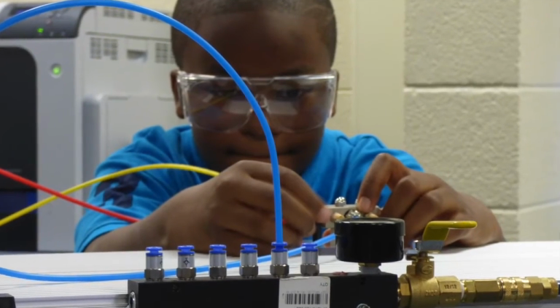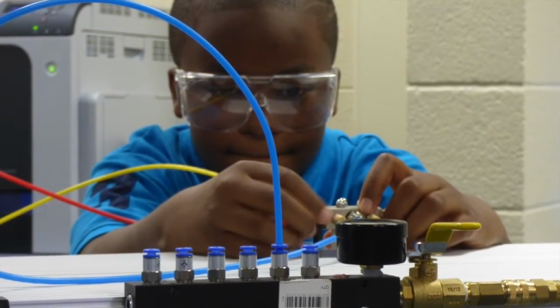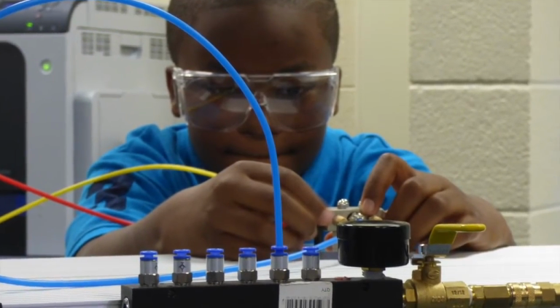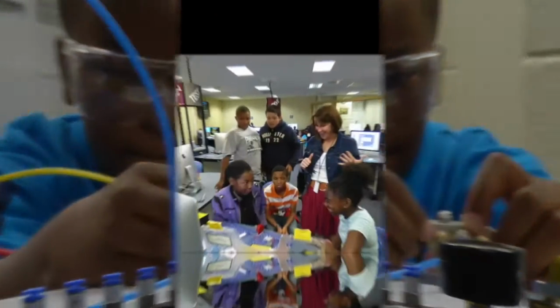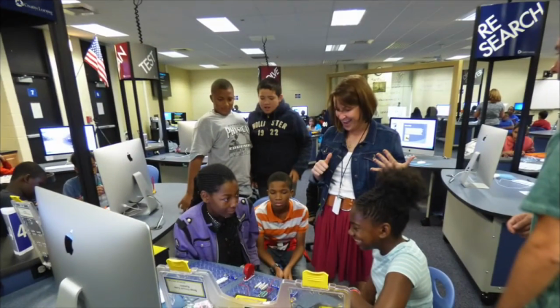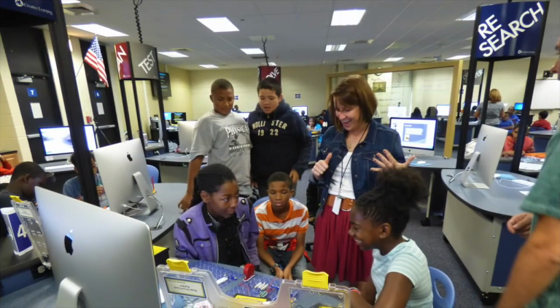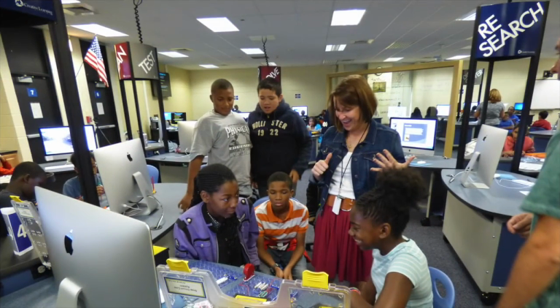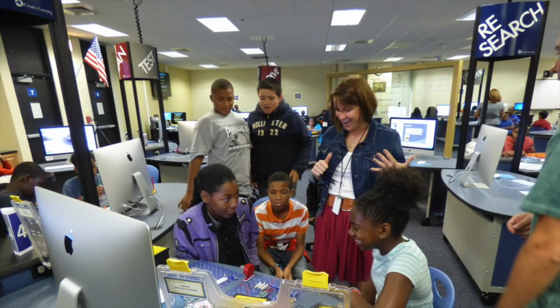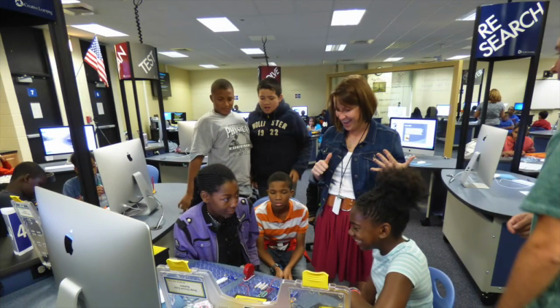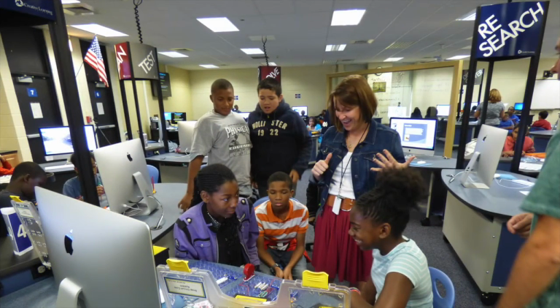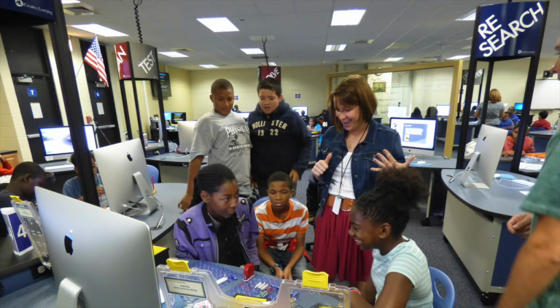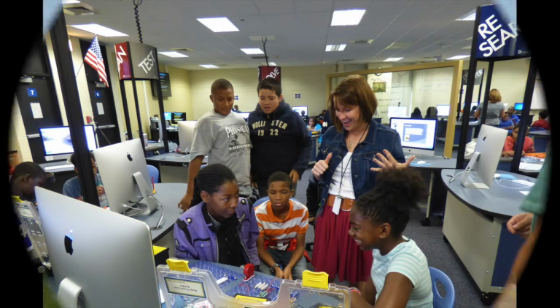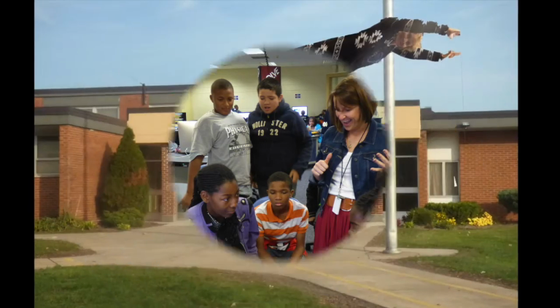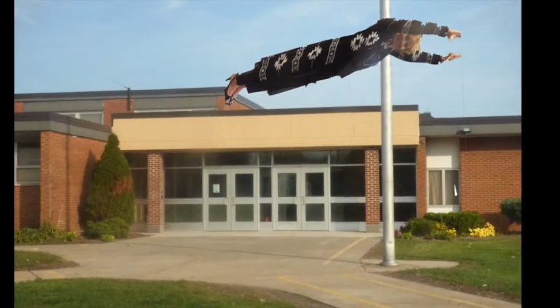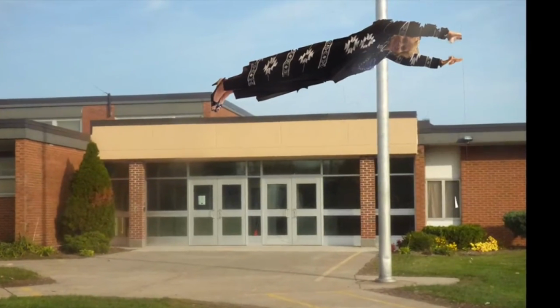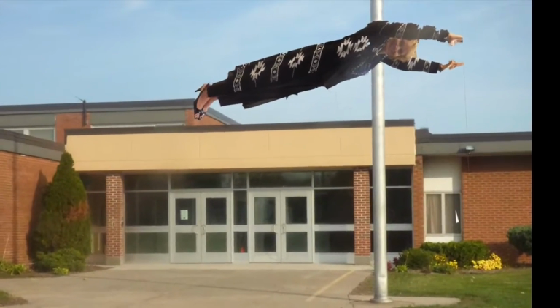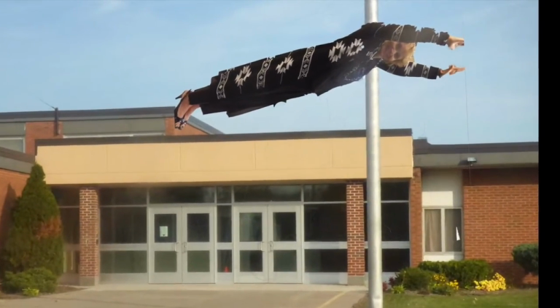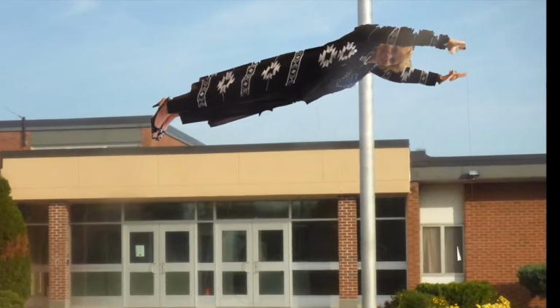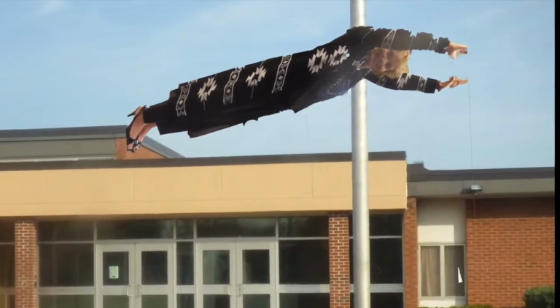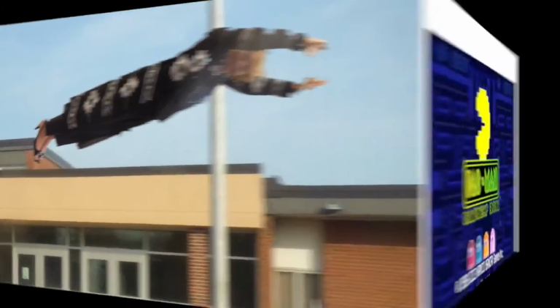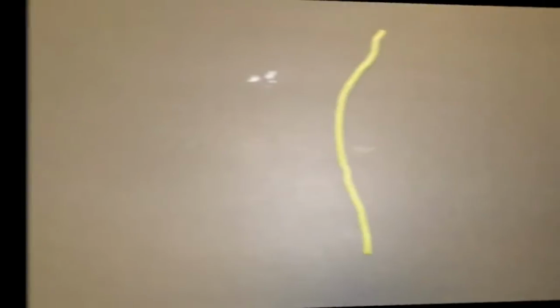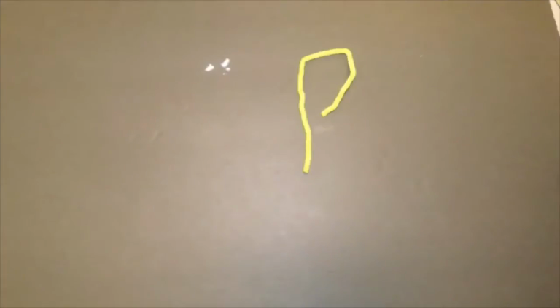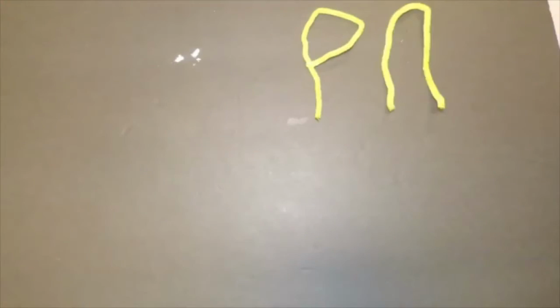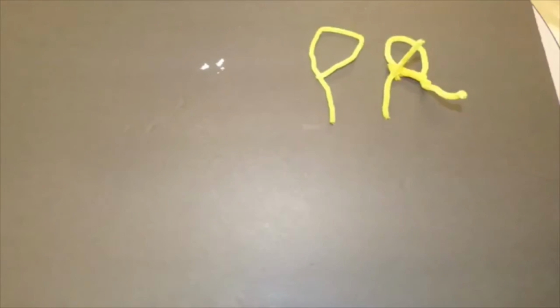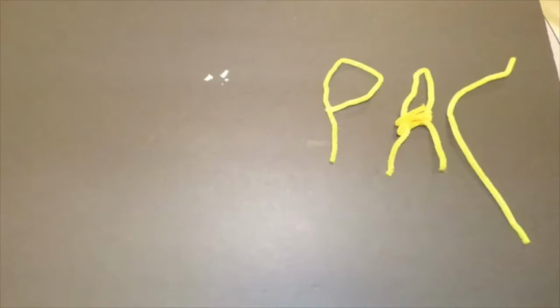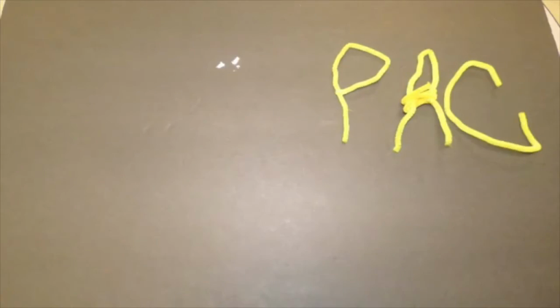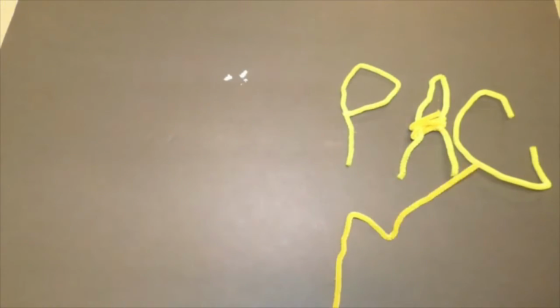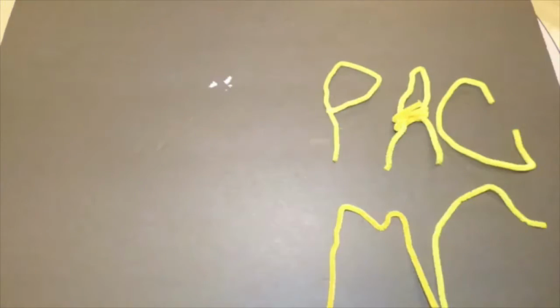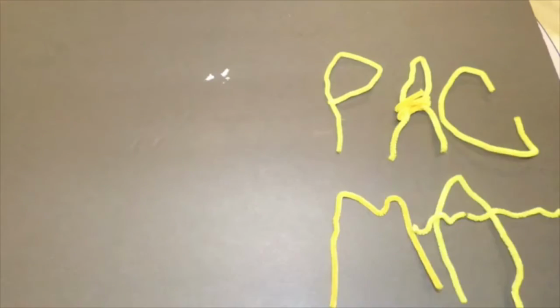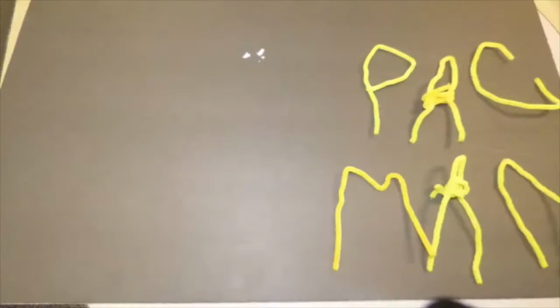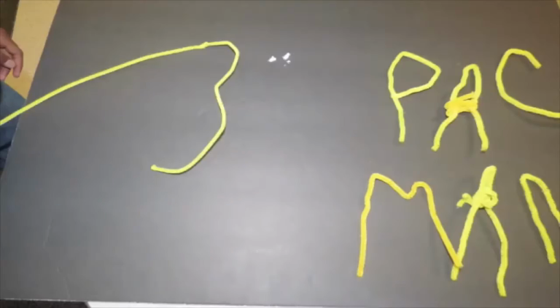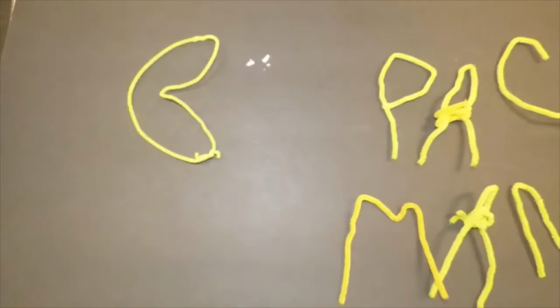The Smart Lab offers cutting-edge technologies and requires creative and critical thinking. Exposure to this learning environment is a foundation for creating future leaders and engineers.